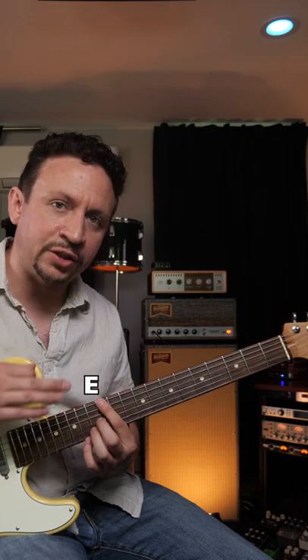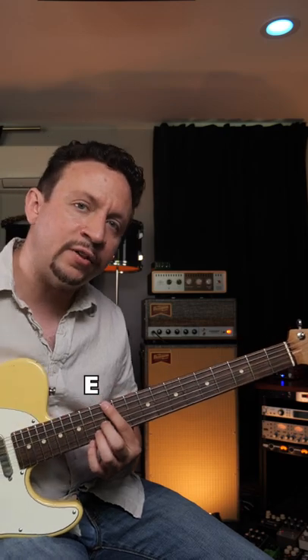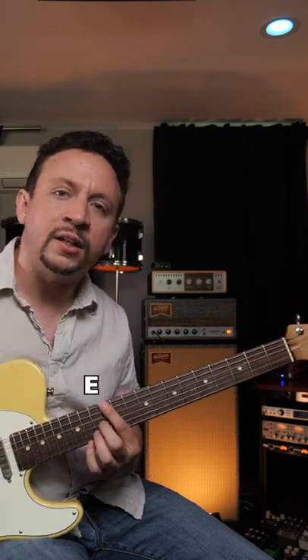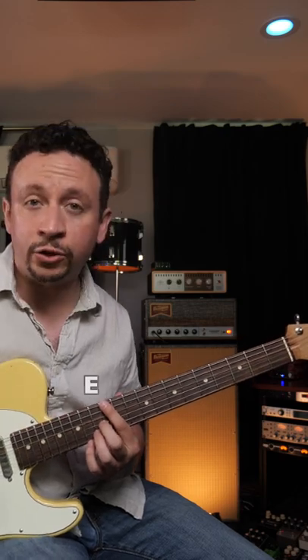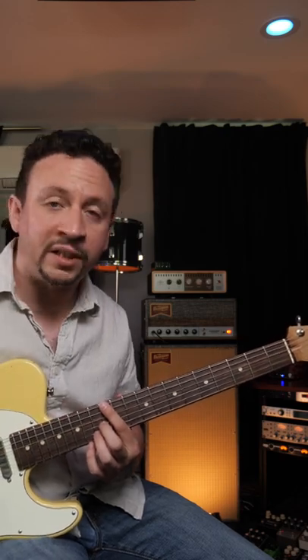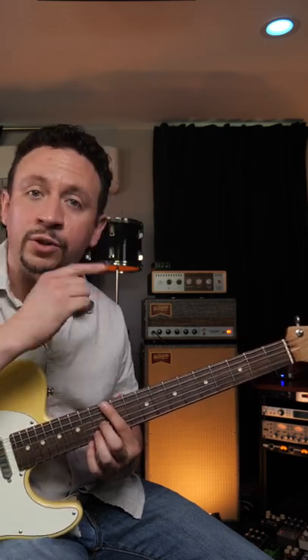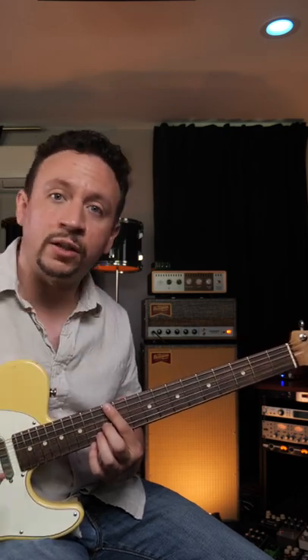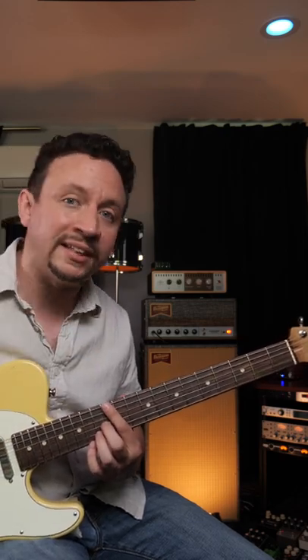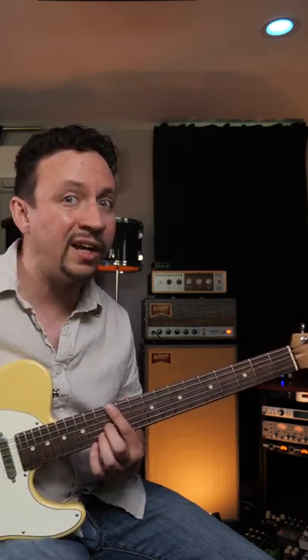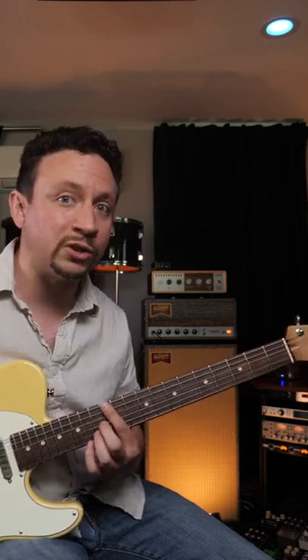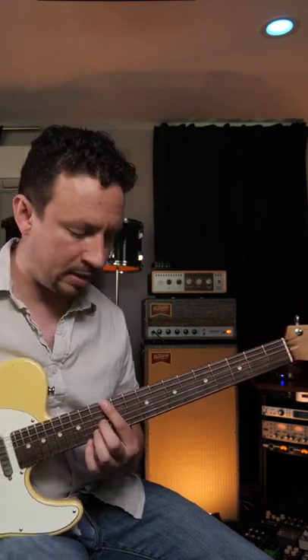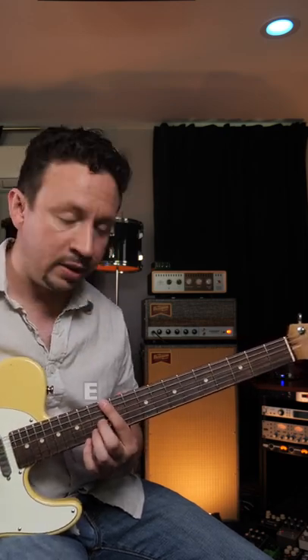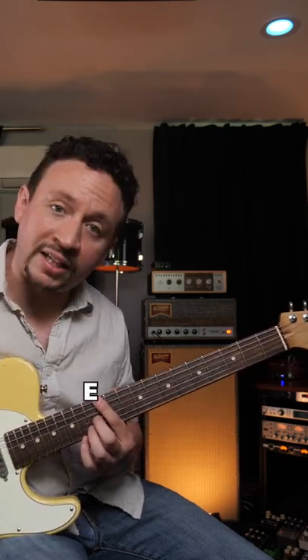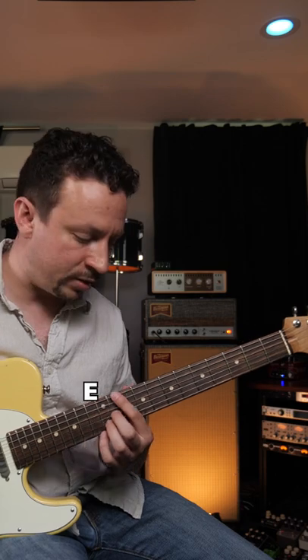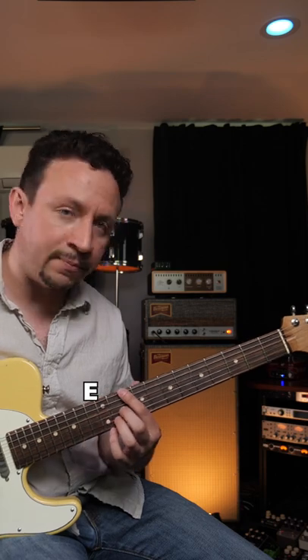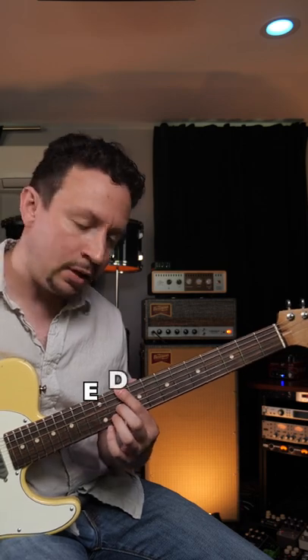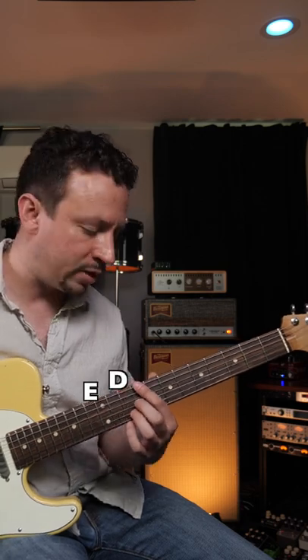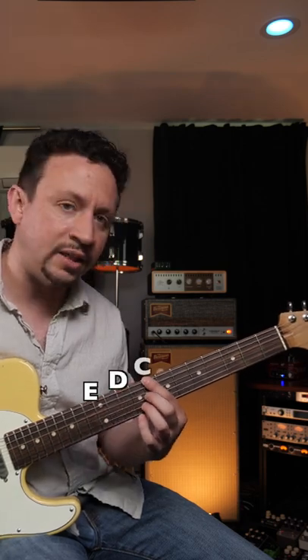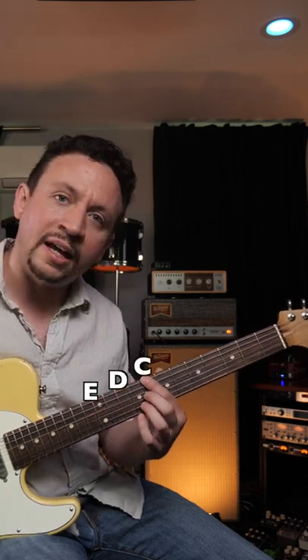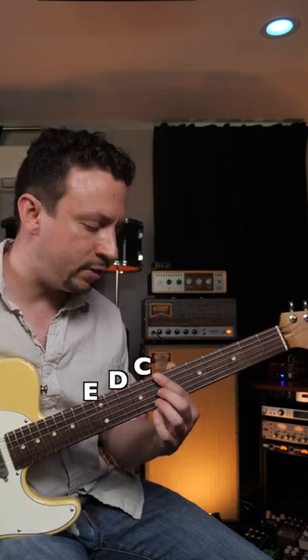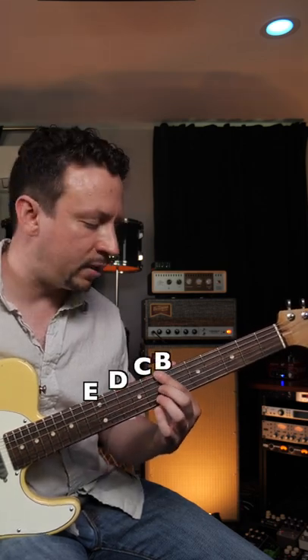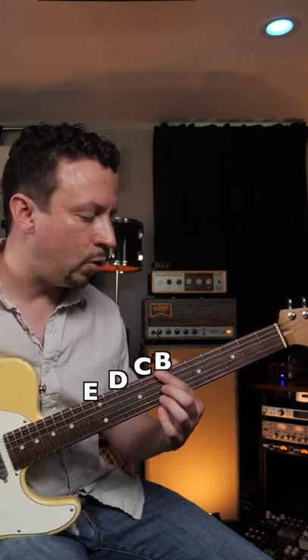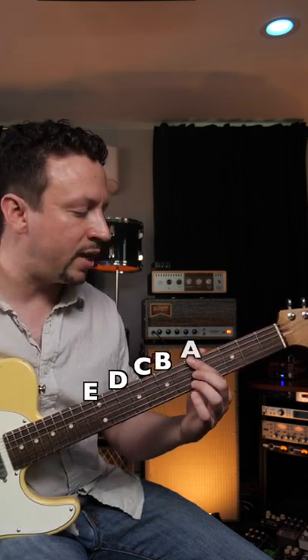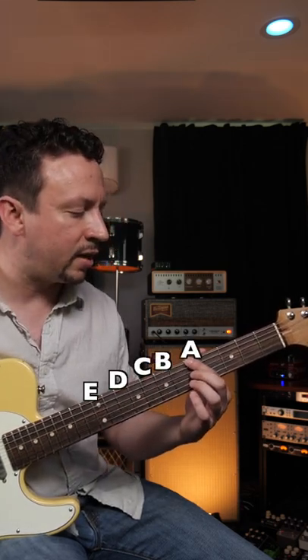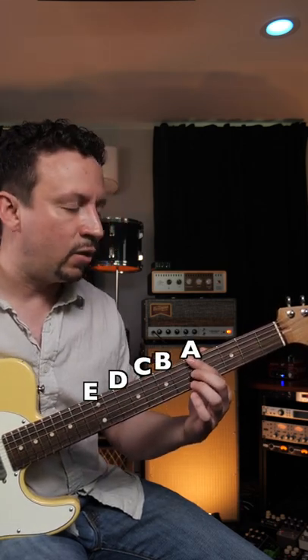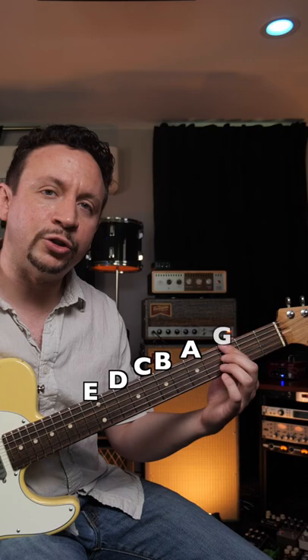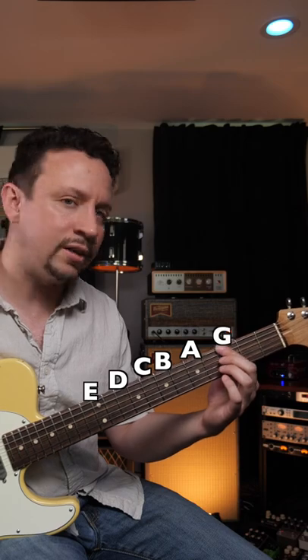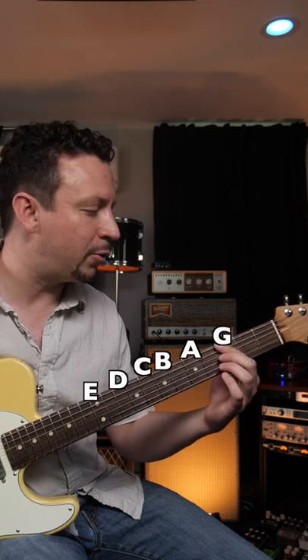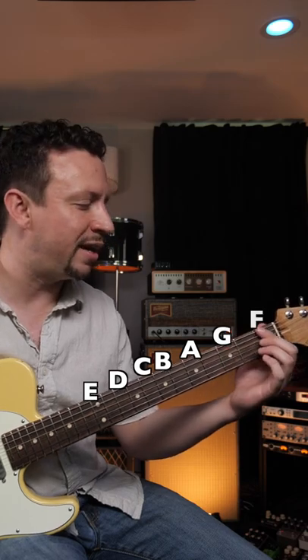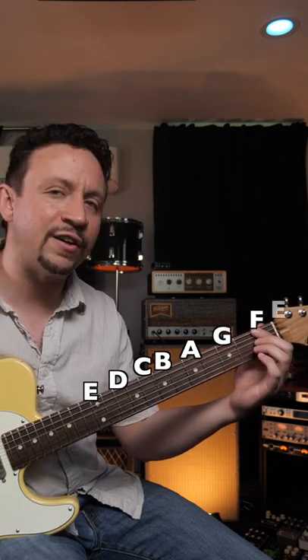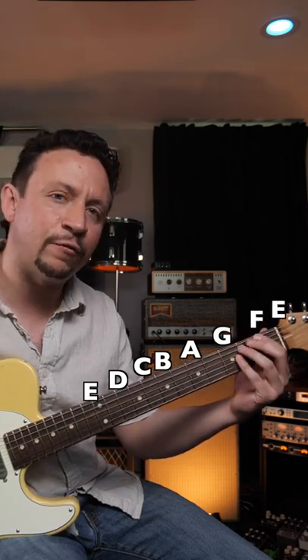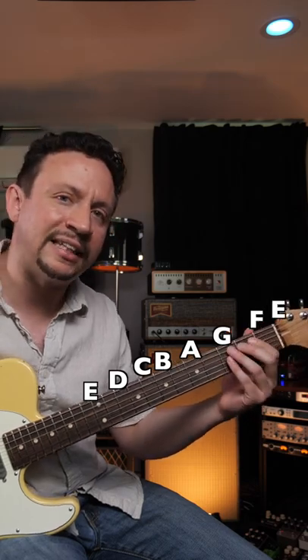At the twelfth fret your notes should repeat. We'll turn around and go back down — you've got to always go back down. So E down to D, whole step to C, half to B, whole to A, whole to G, whole to F, and a half back to E.